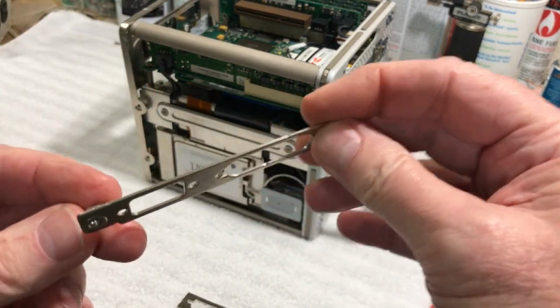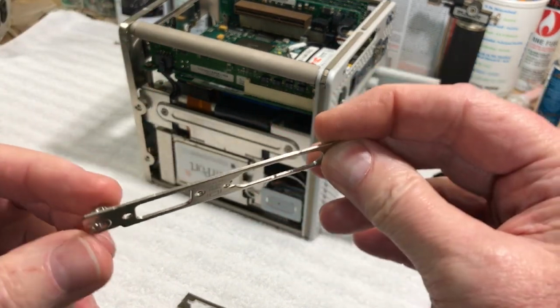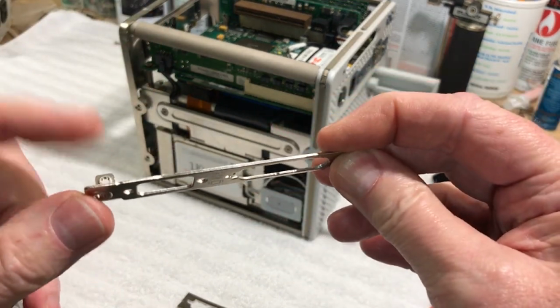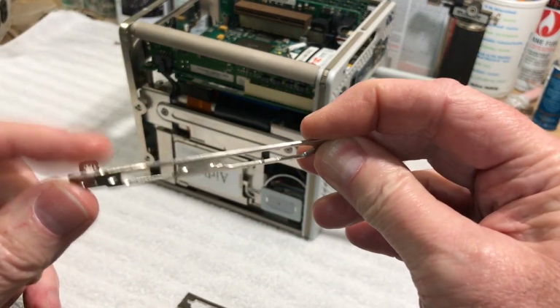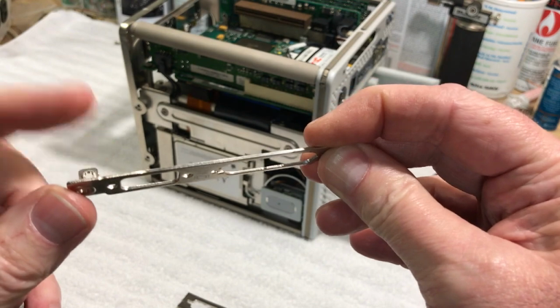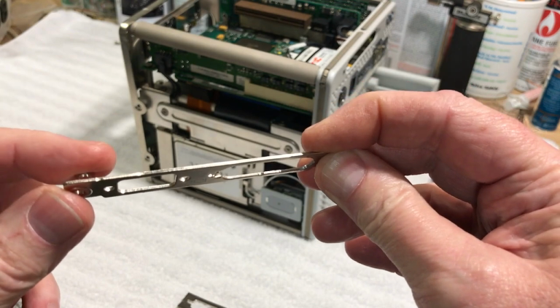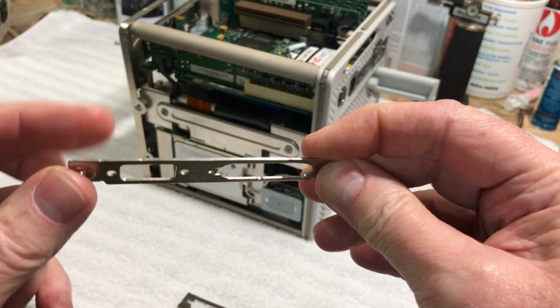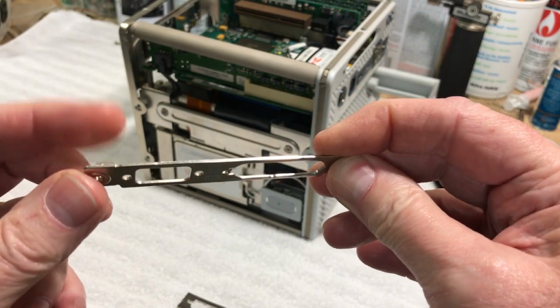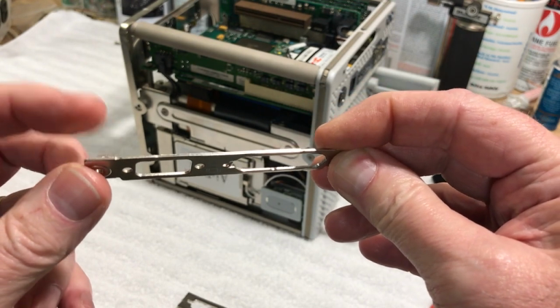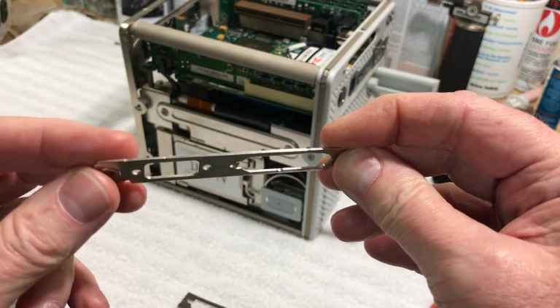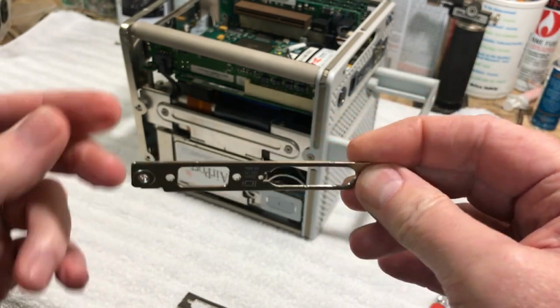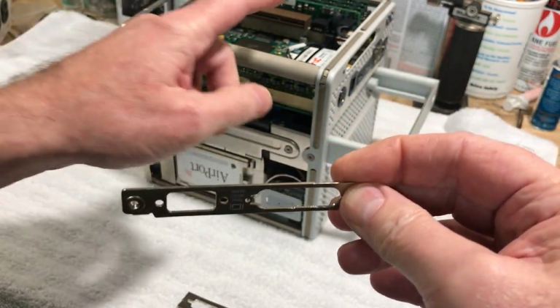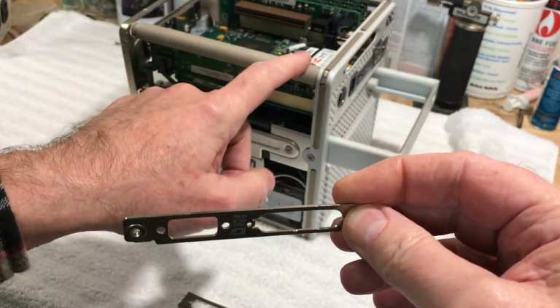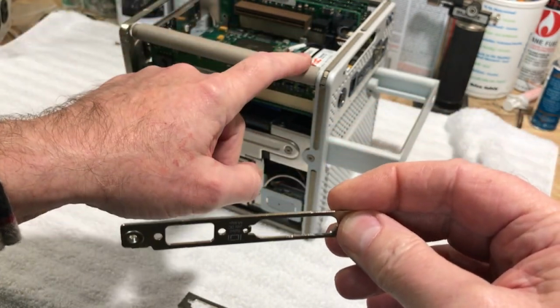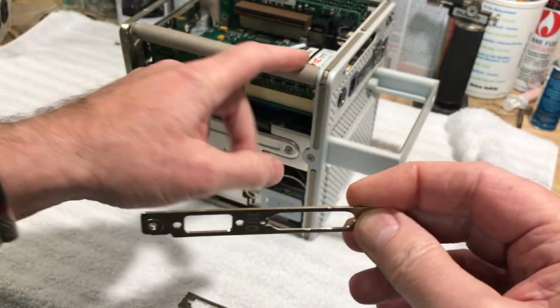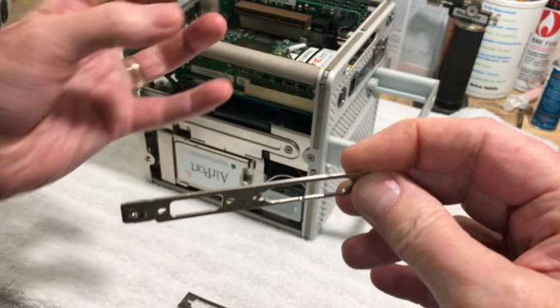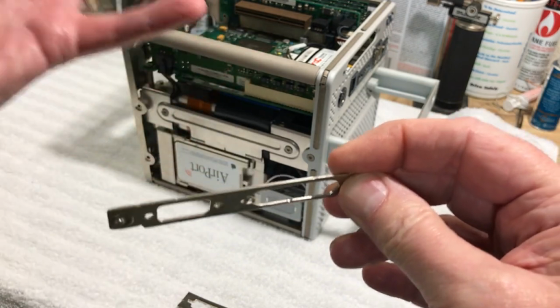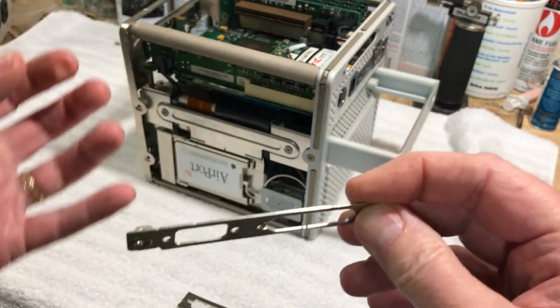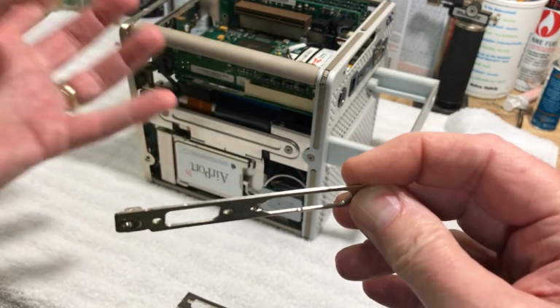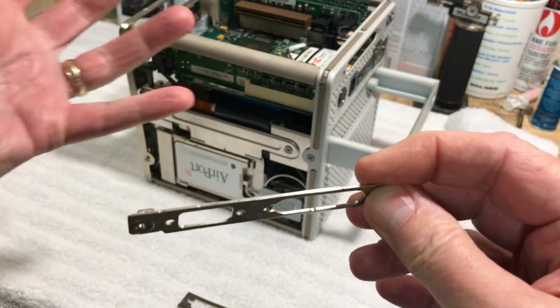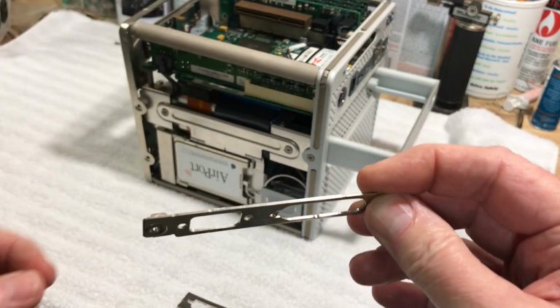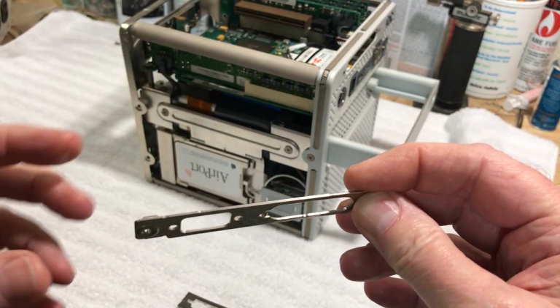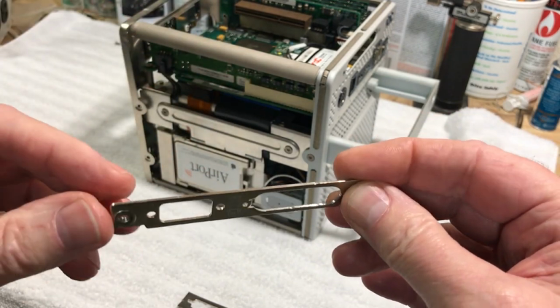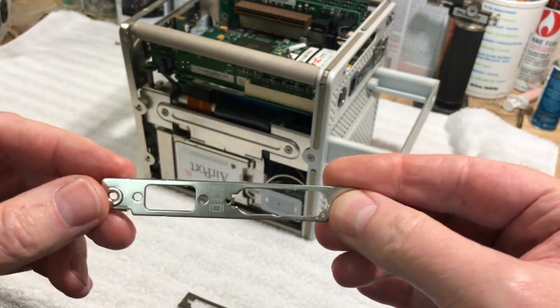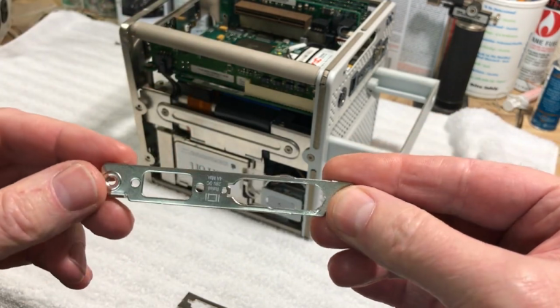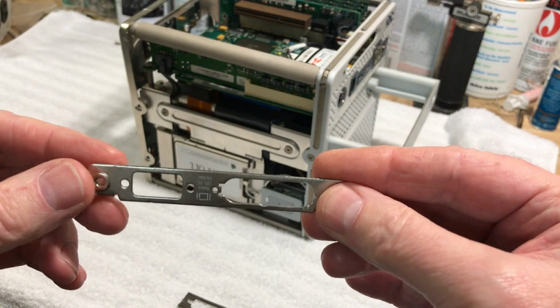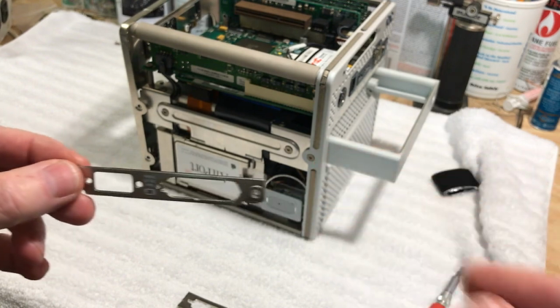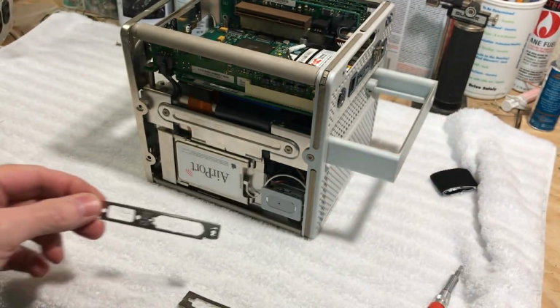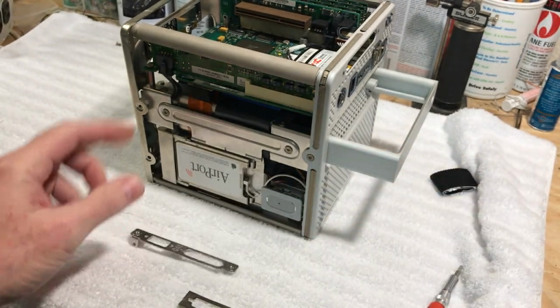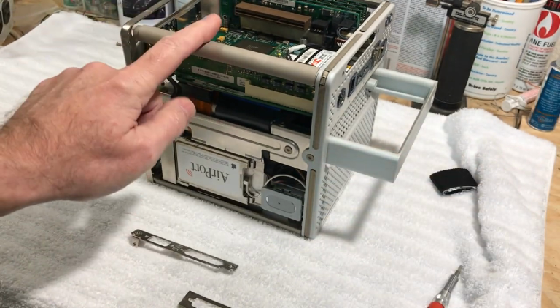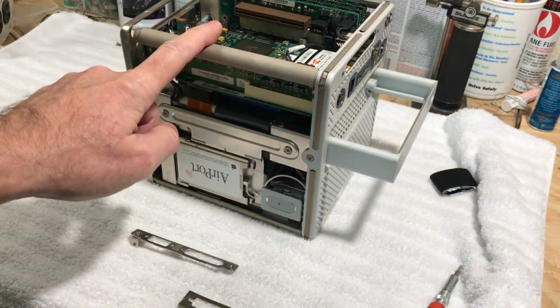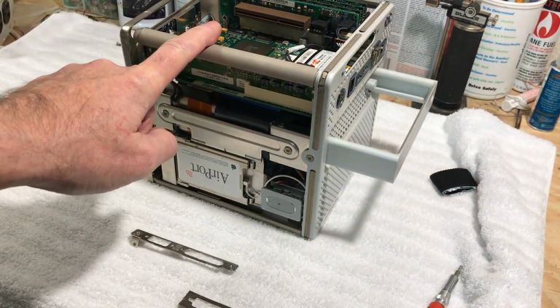What I'm going to do is utilize one of these here and make a little bracket that will attach to the very edge of the board and secure it so it cannot get jarred out of place.